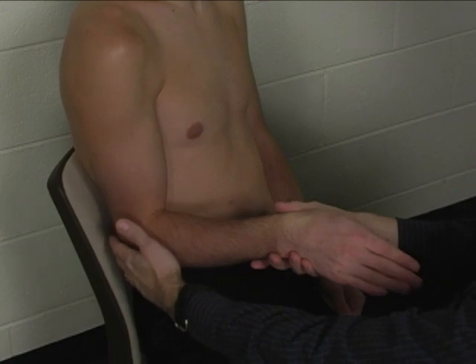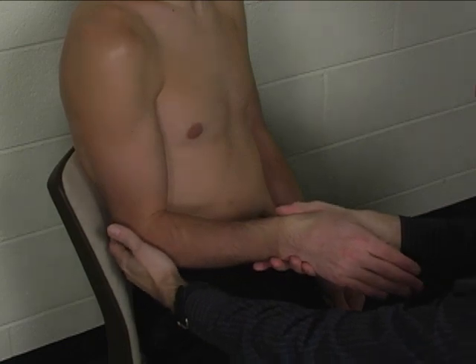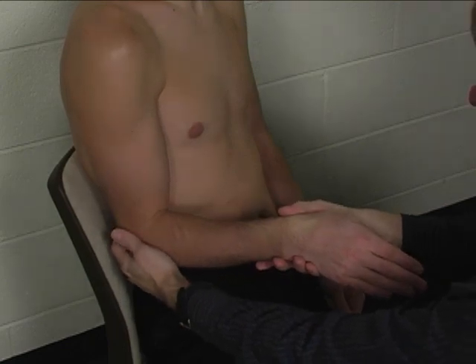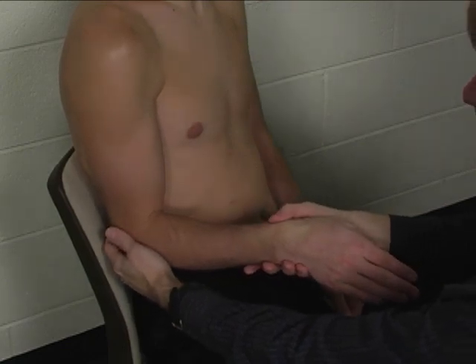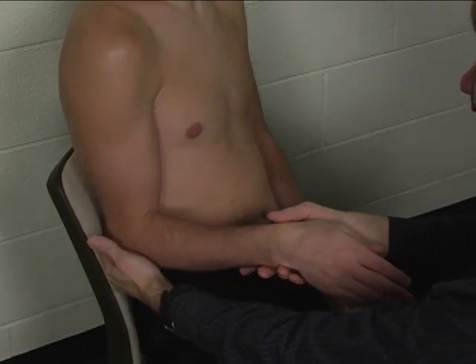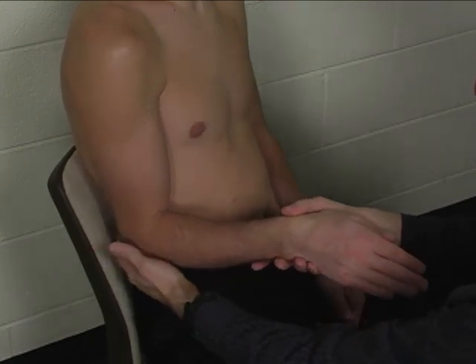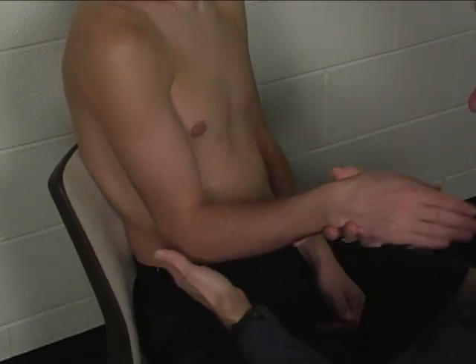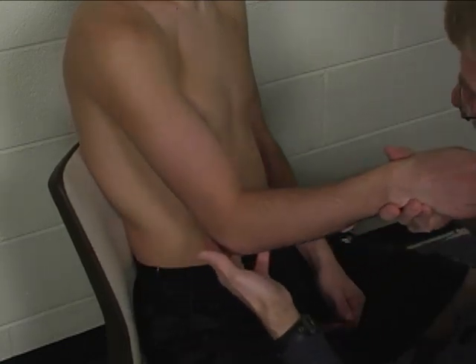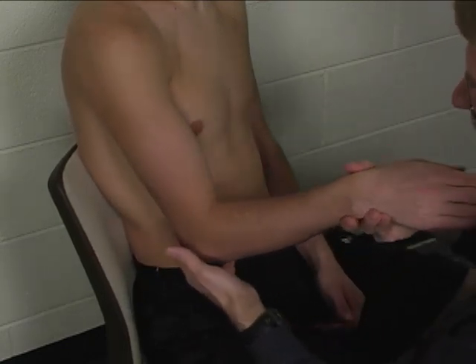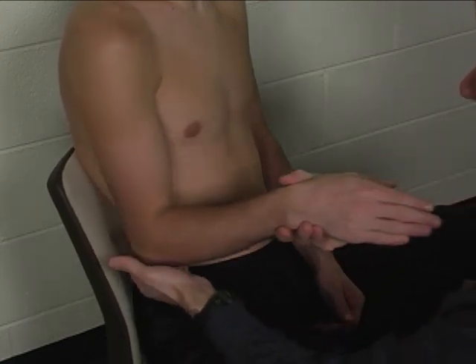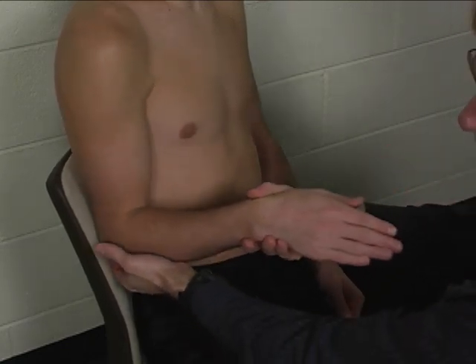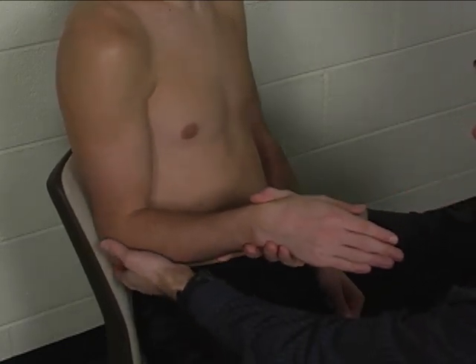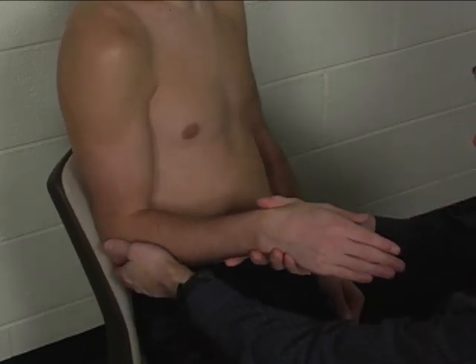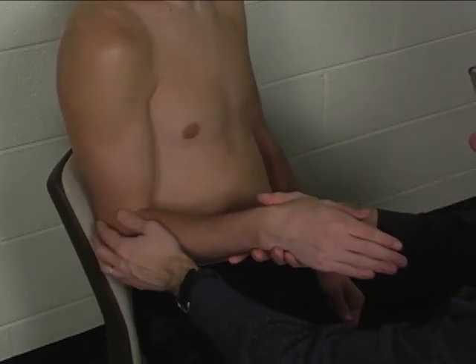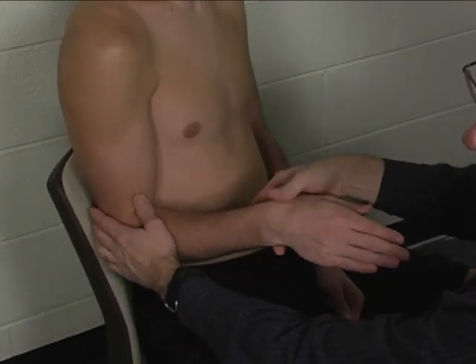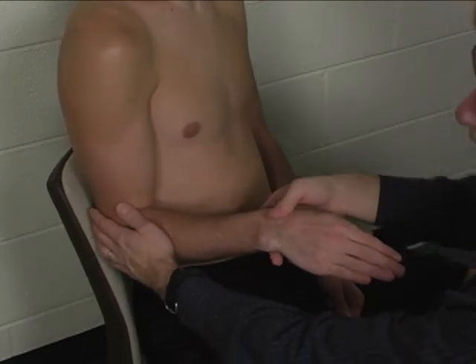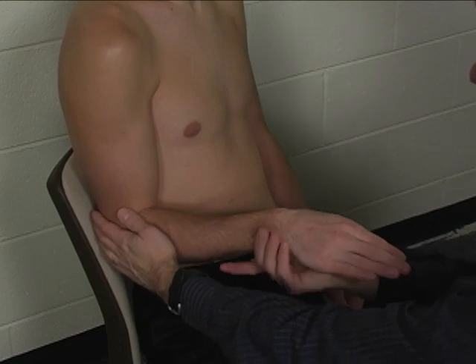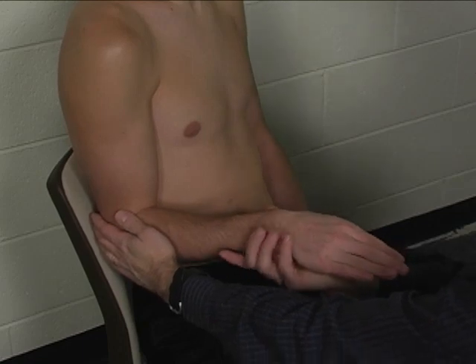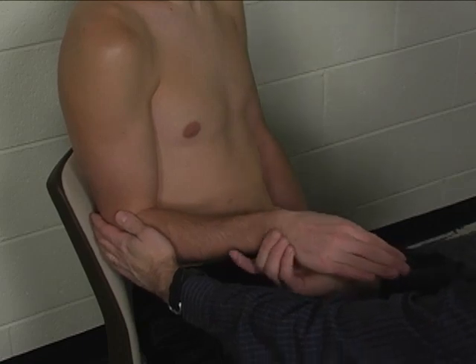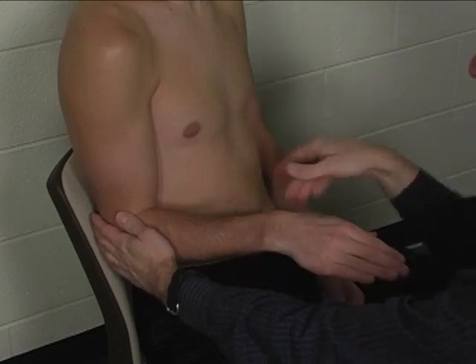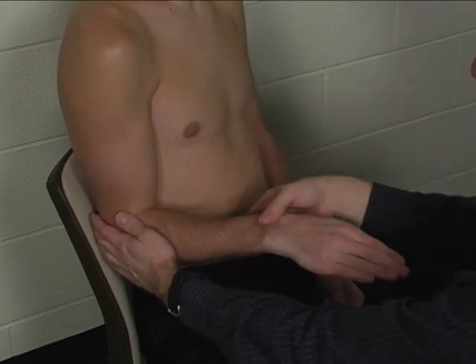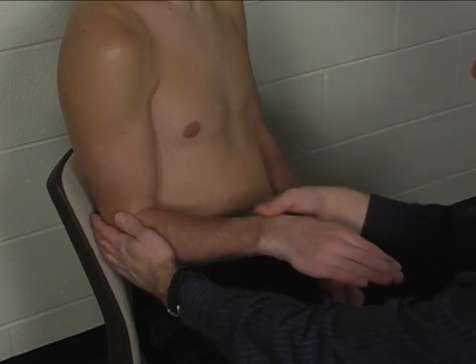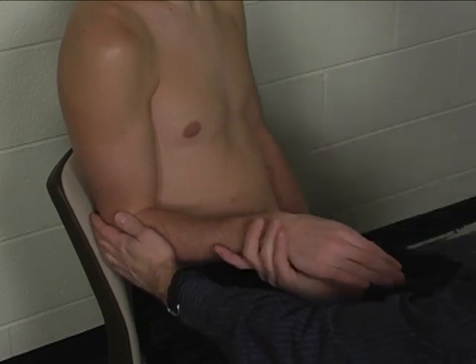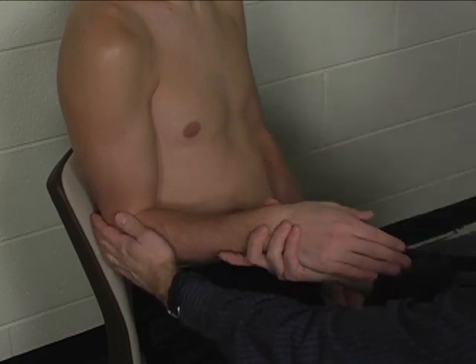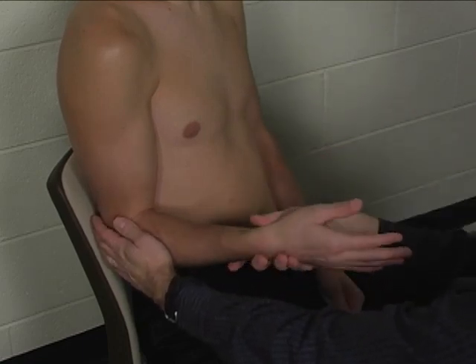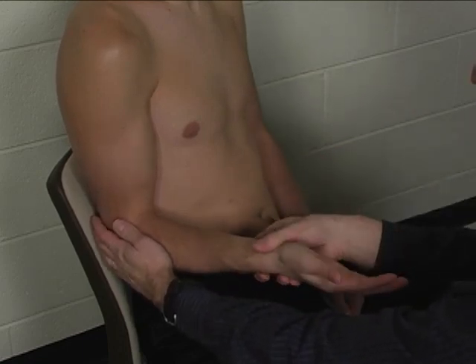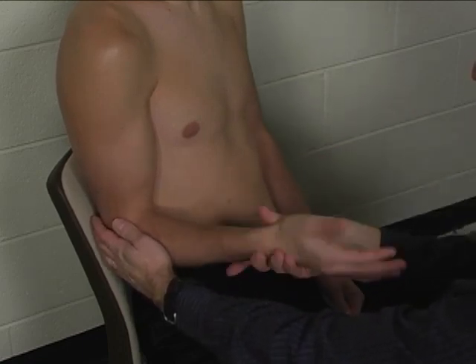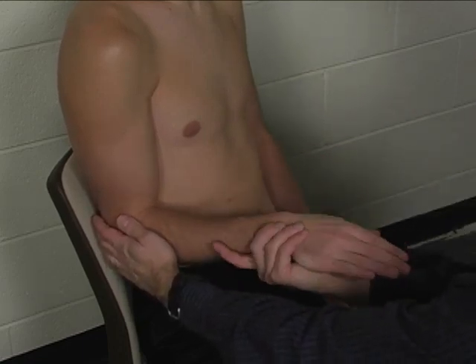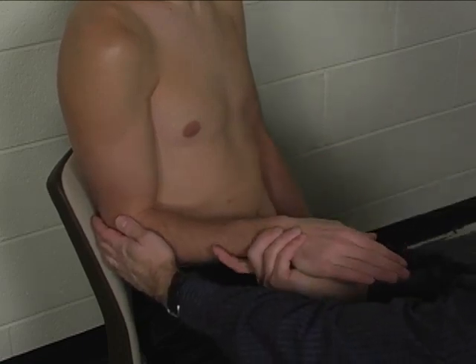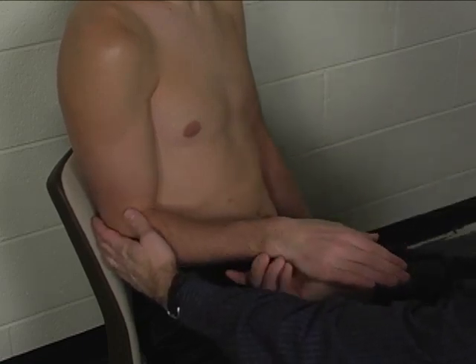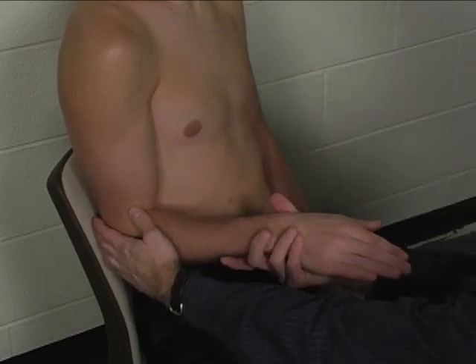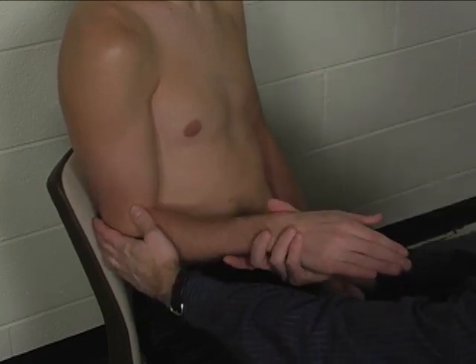Substitutions for that would include elbow flexion, elbow extension, or moving out of full pronation into supination at all, which would be considered a substitution.